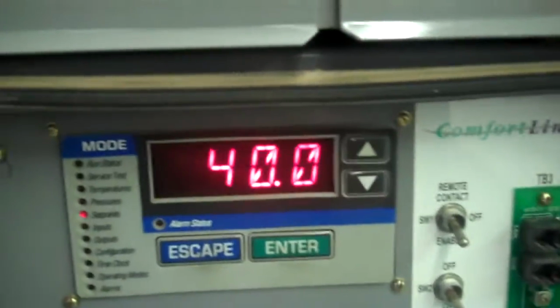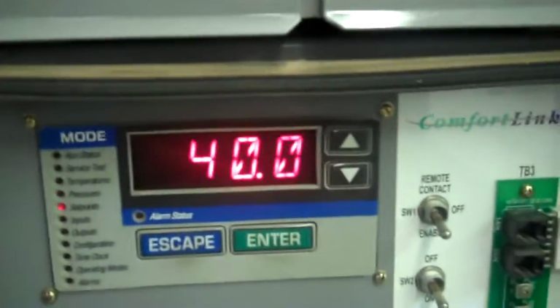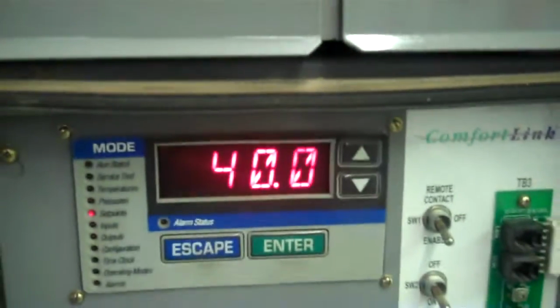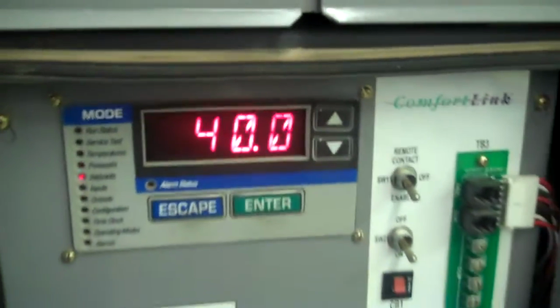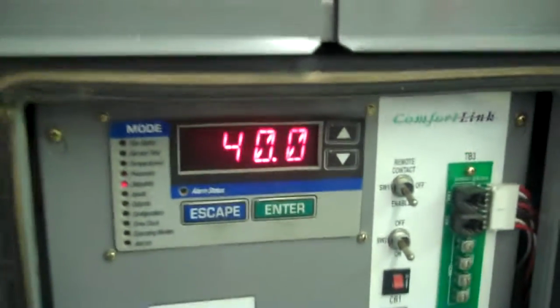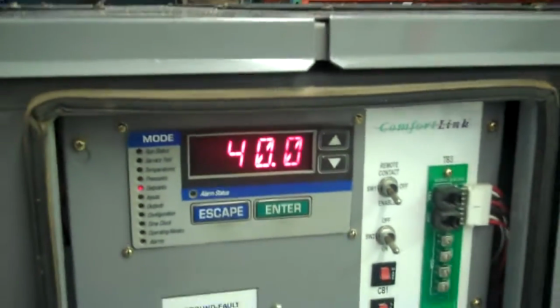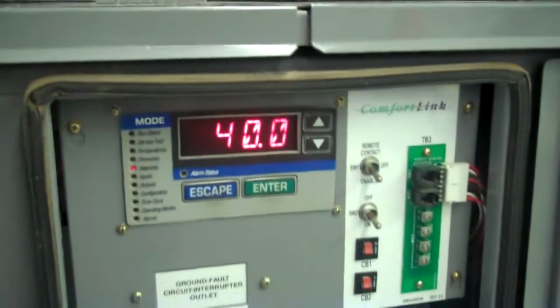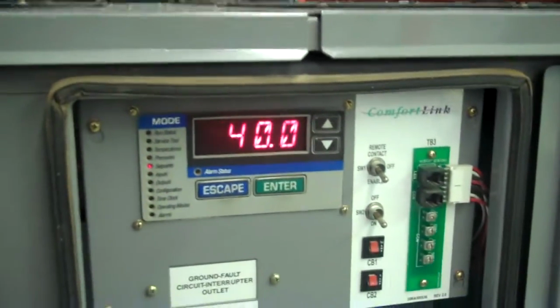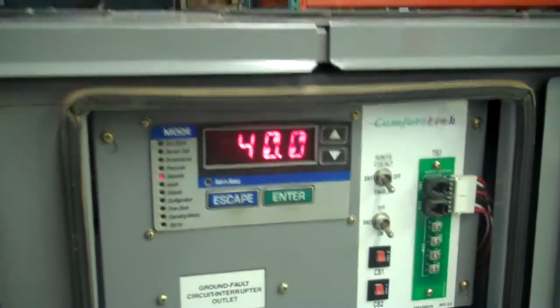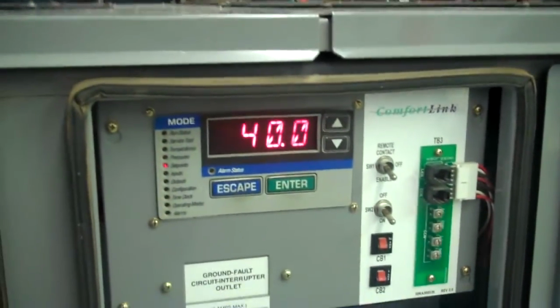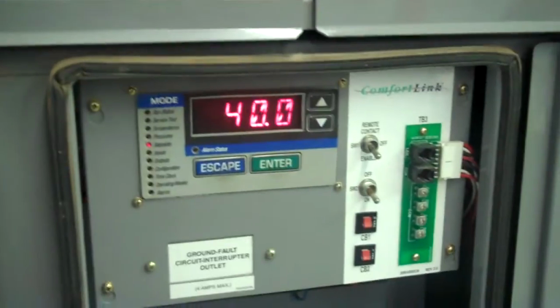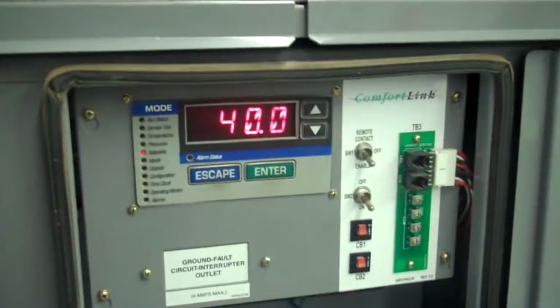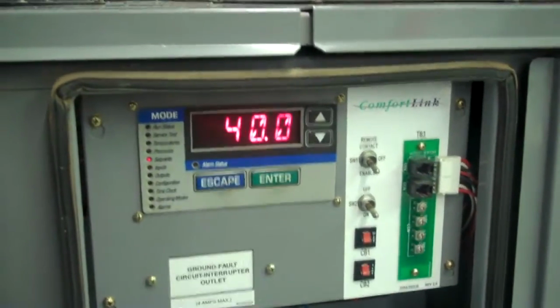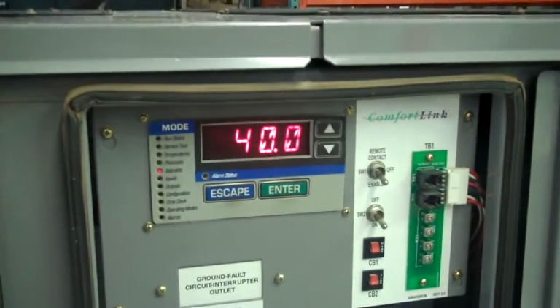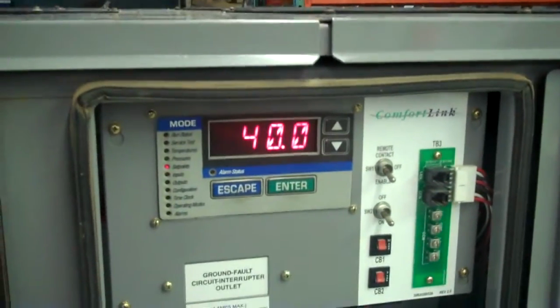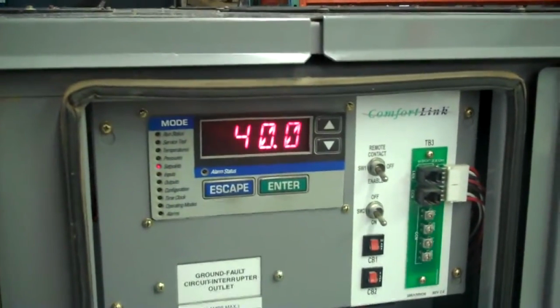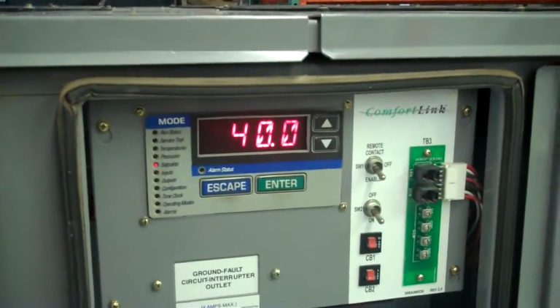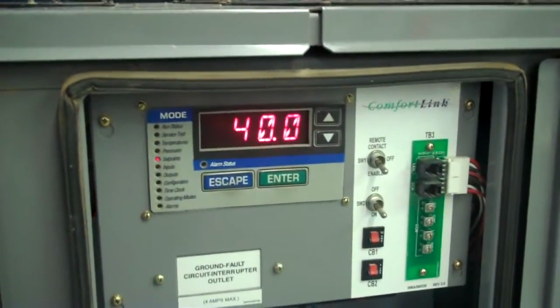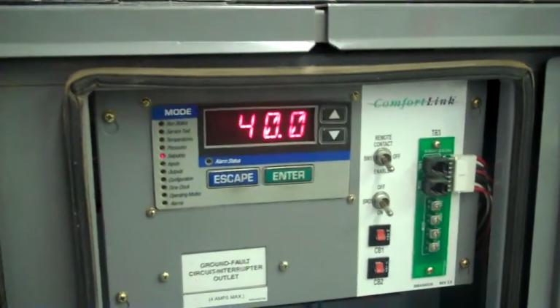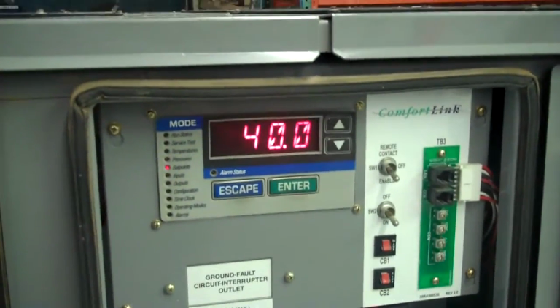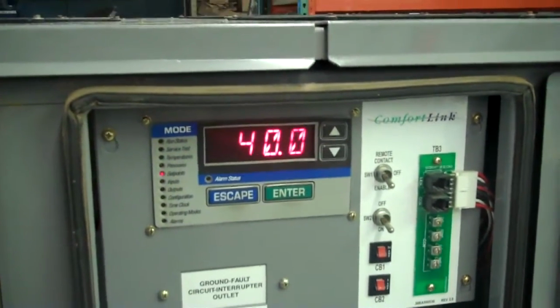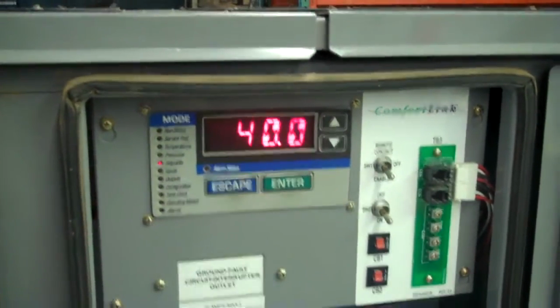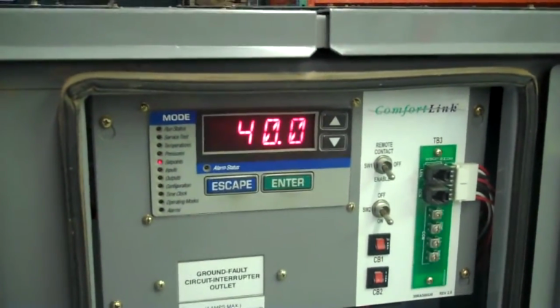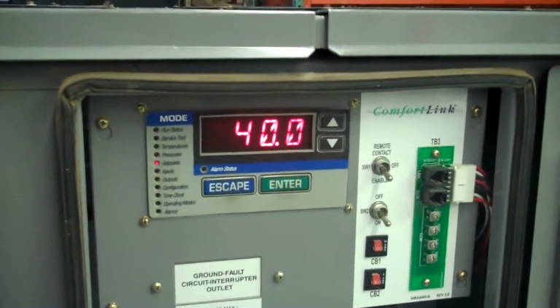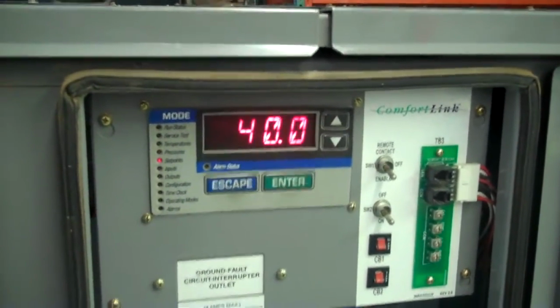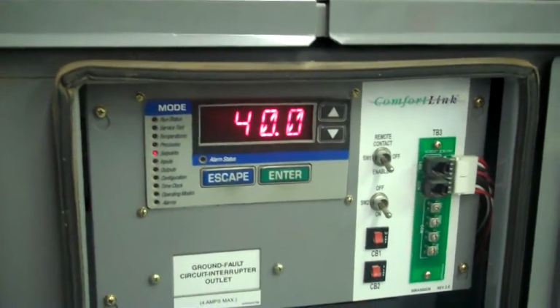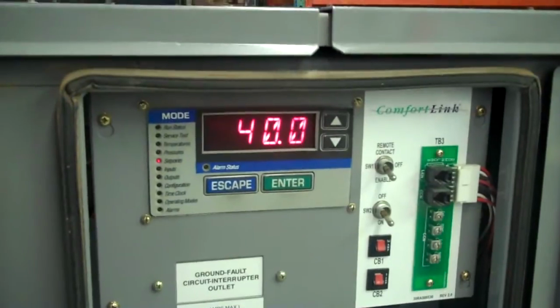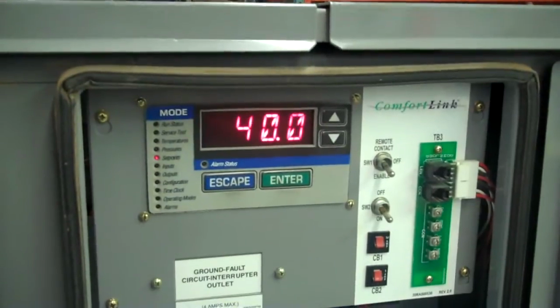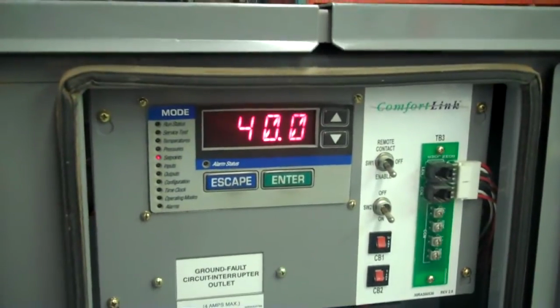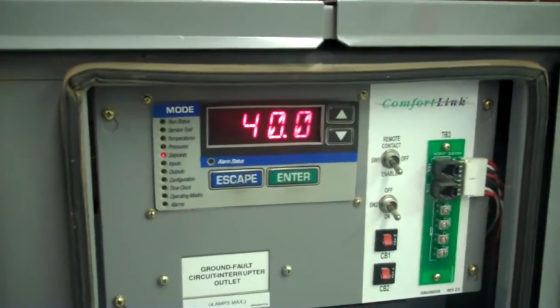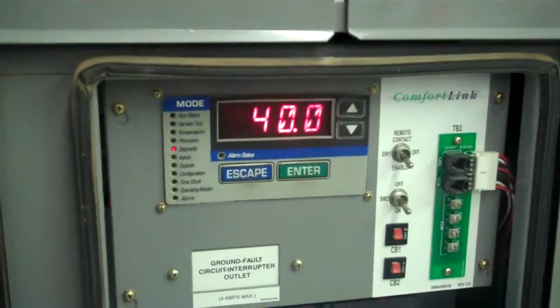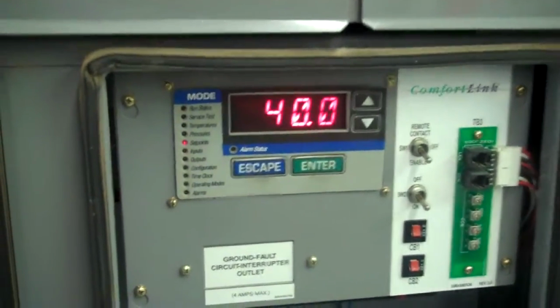On a chiller this big, it'll happen pretty quickly. Most likely with the load, we're only going to run one compressor at a time. We have tested each compressor and the whole chiller extensively.